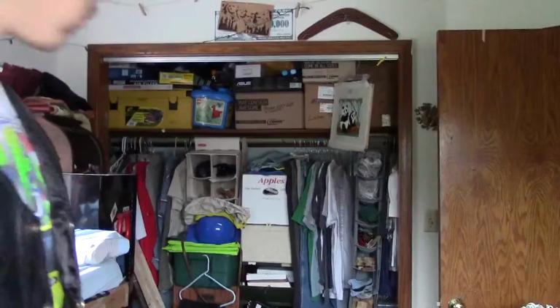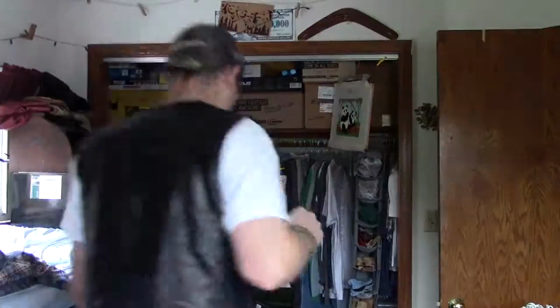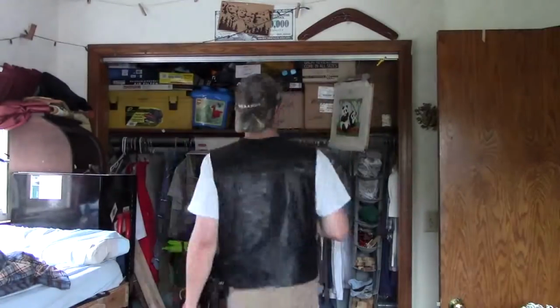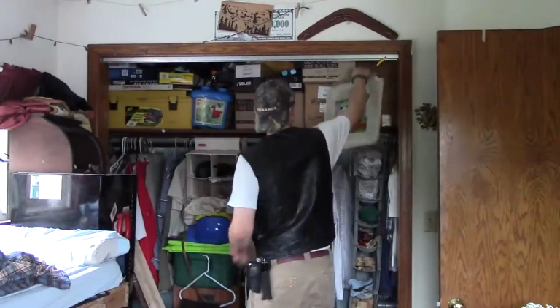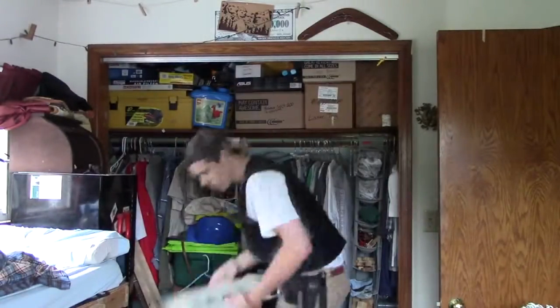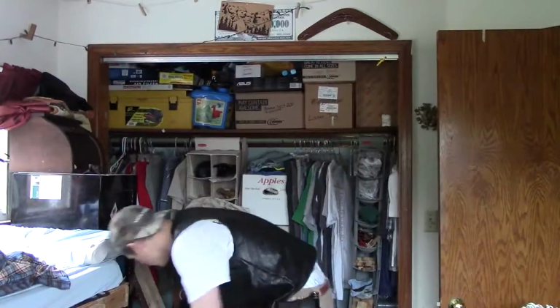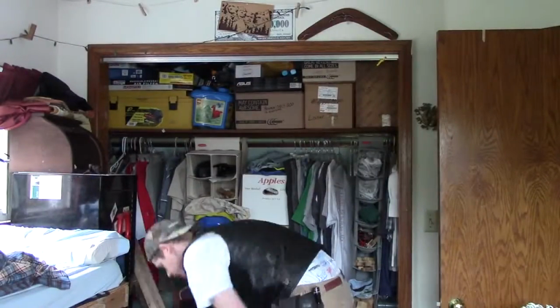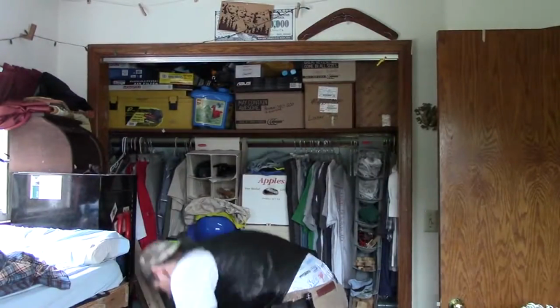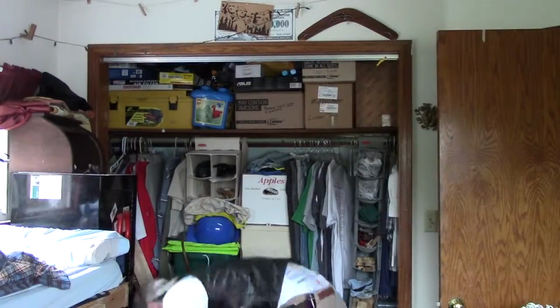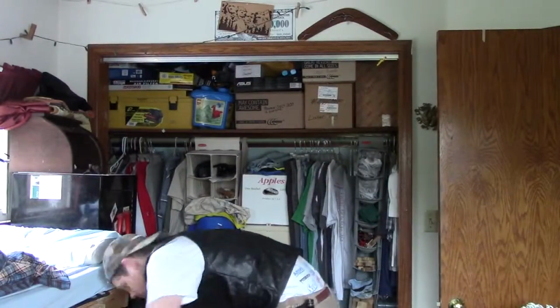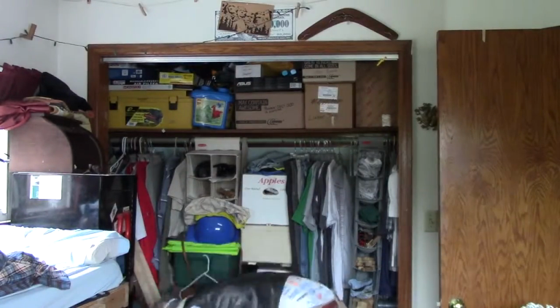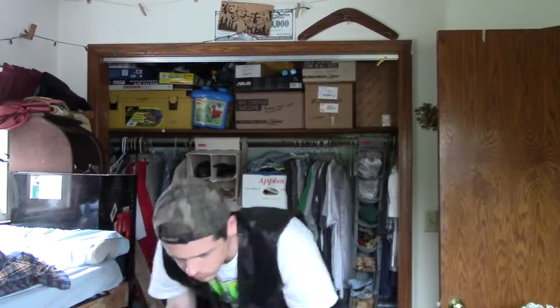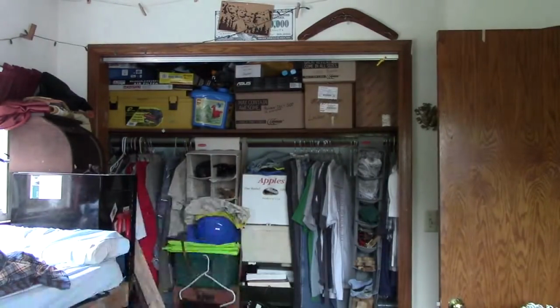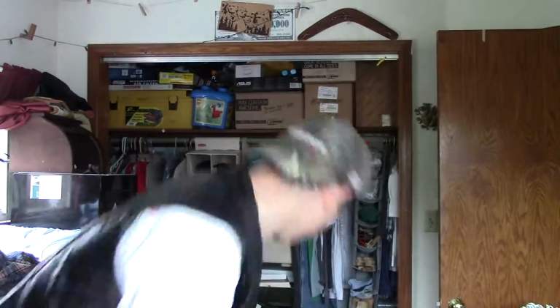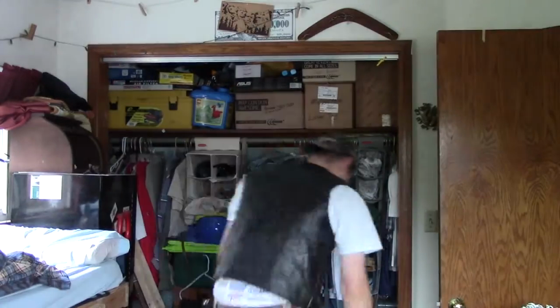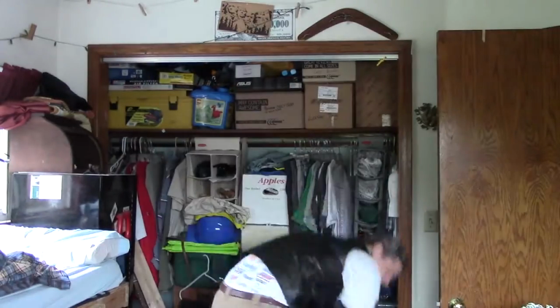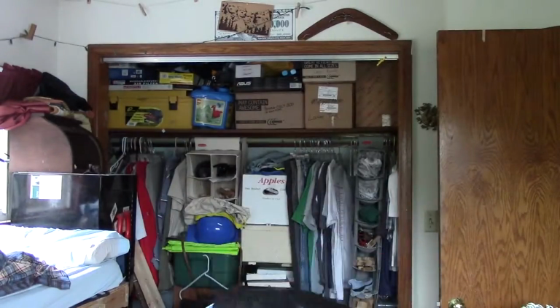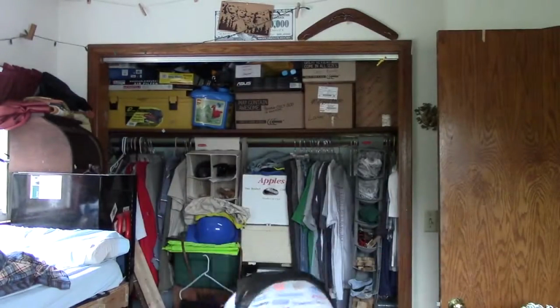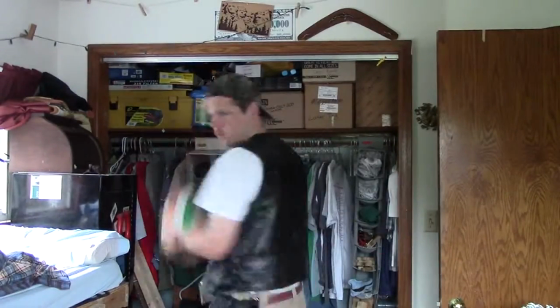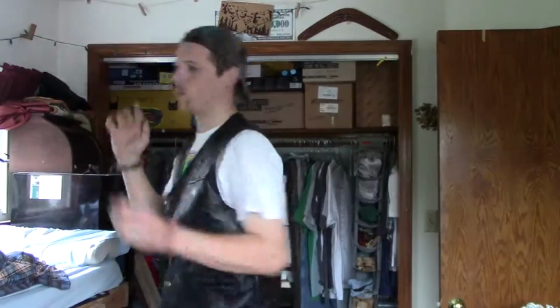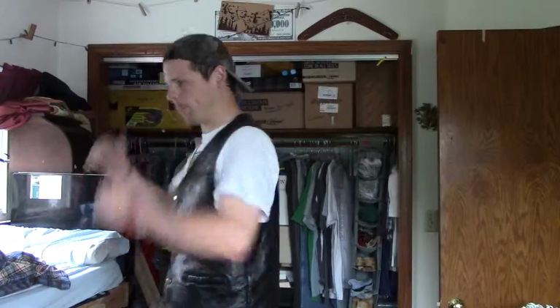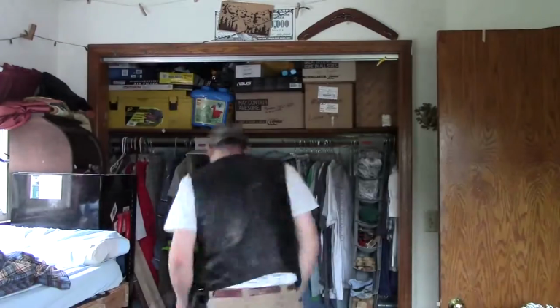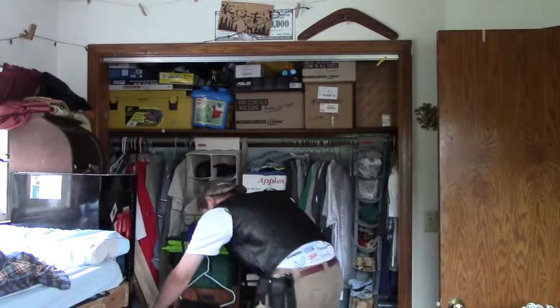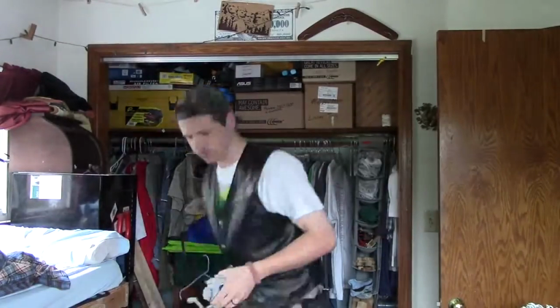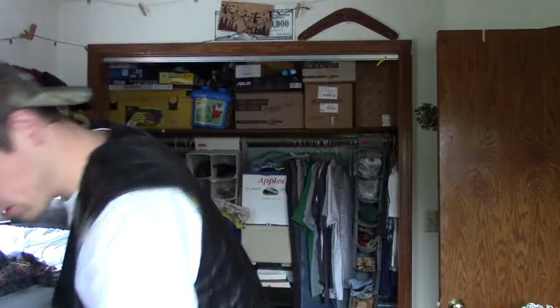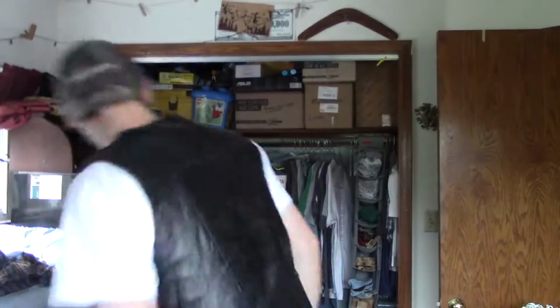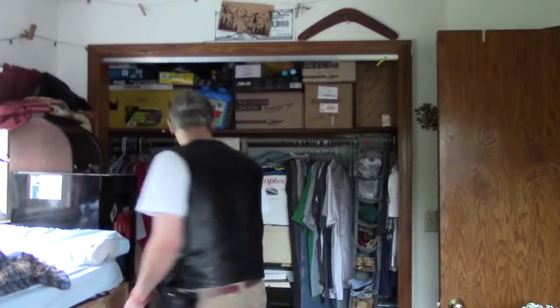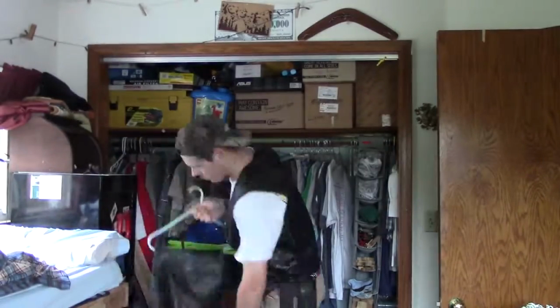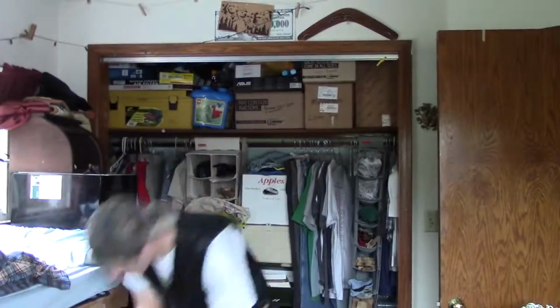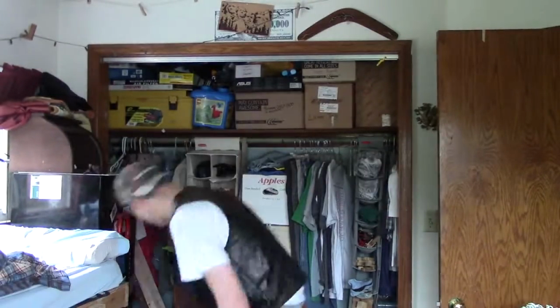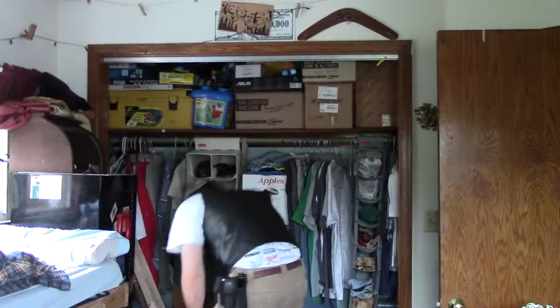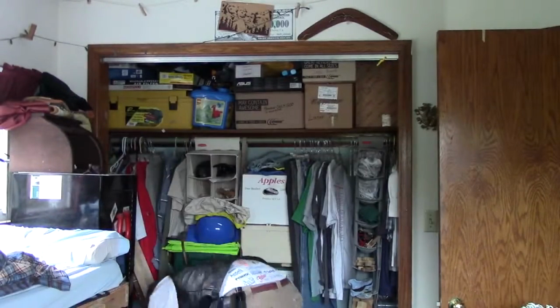Hello everyone, Nathan here. Just wanted to give you guys a behind-the-scenes look of what's involved with setting up the studio.